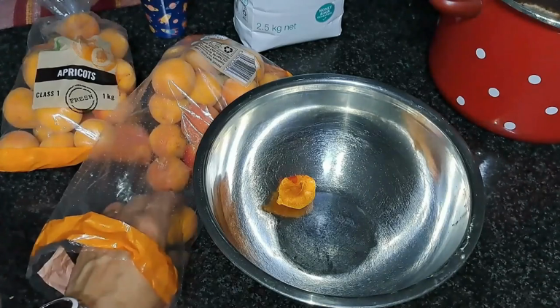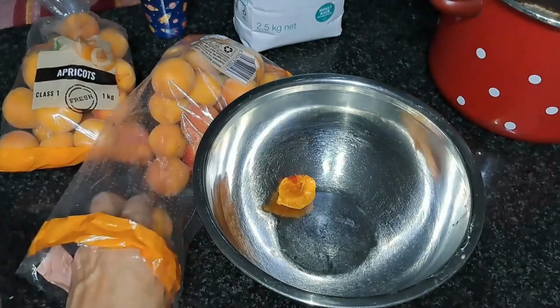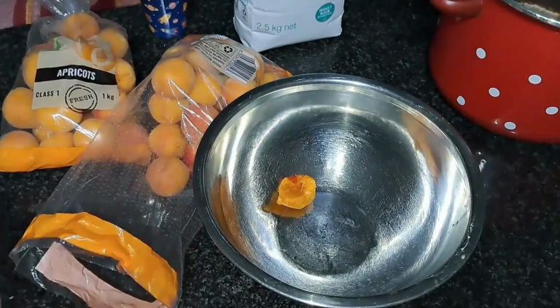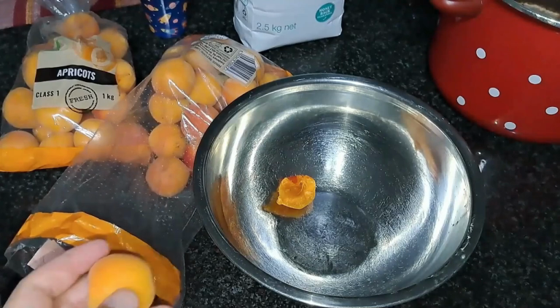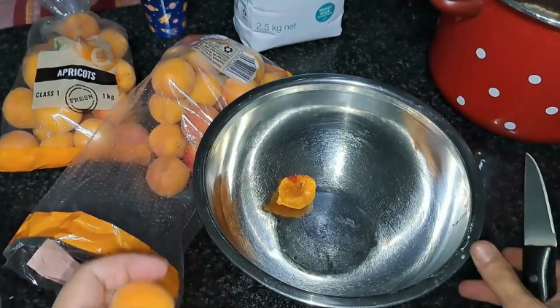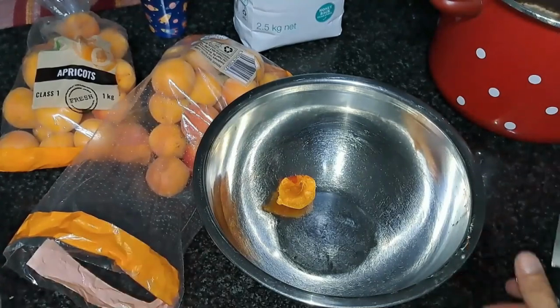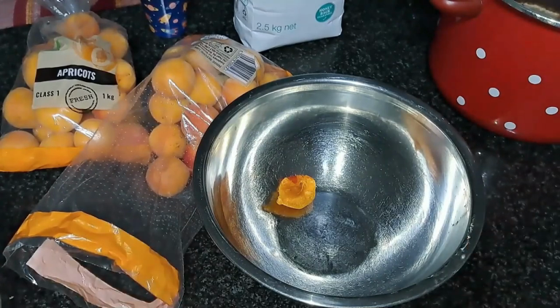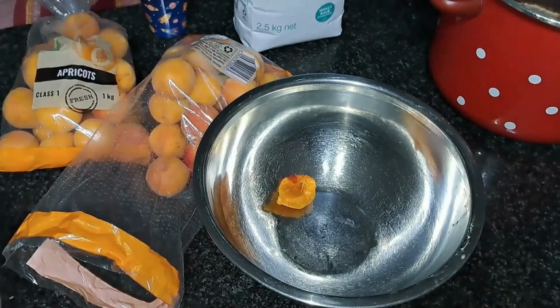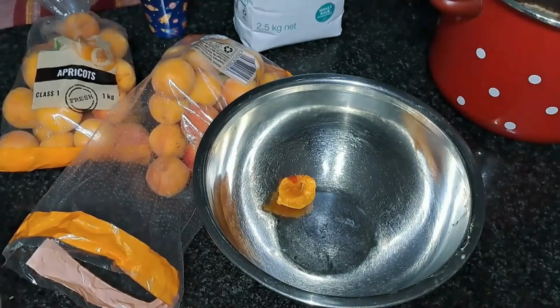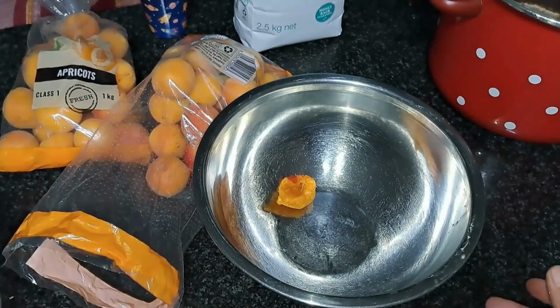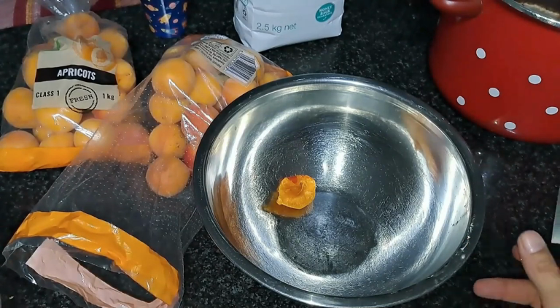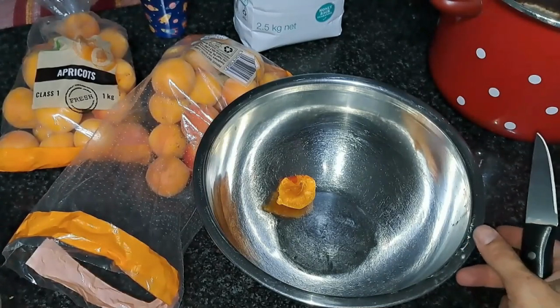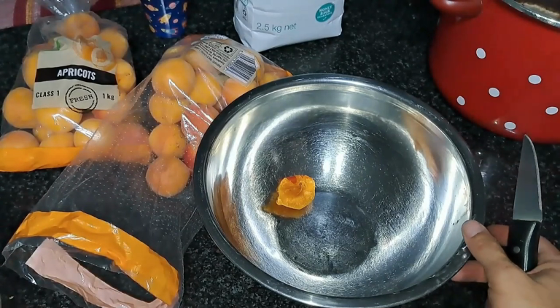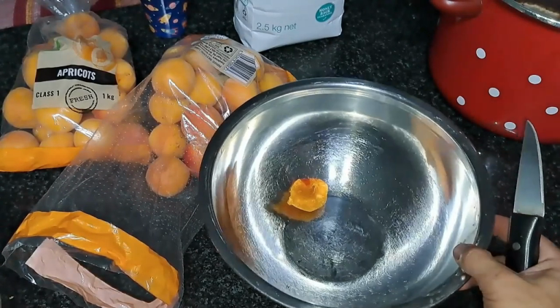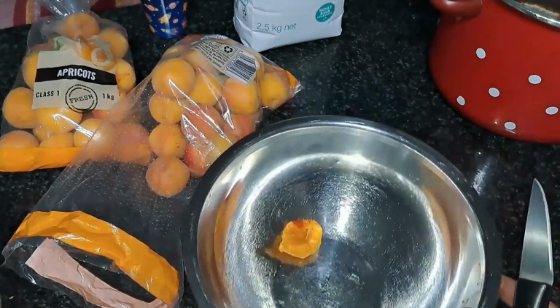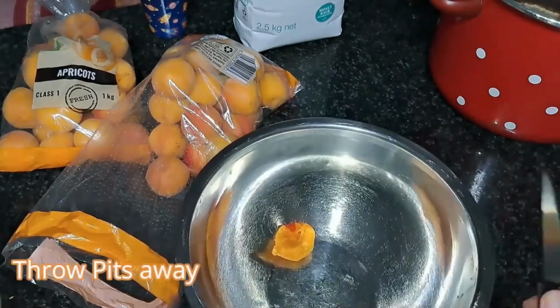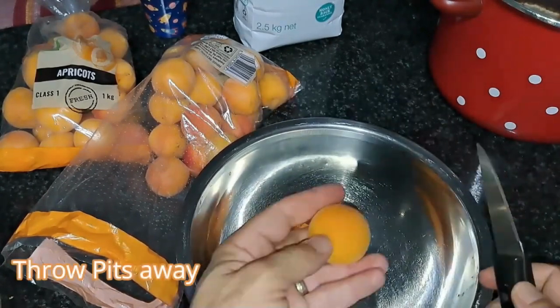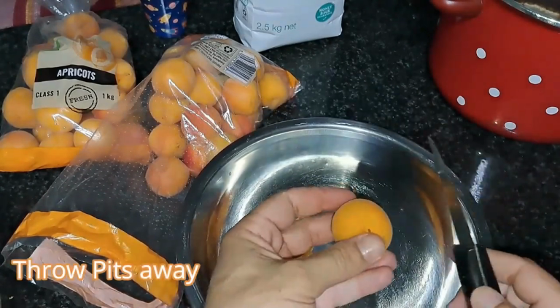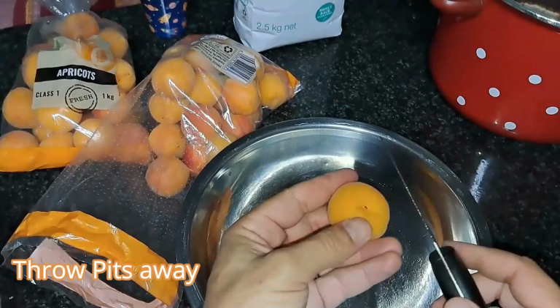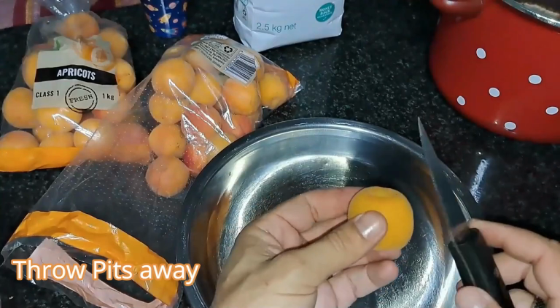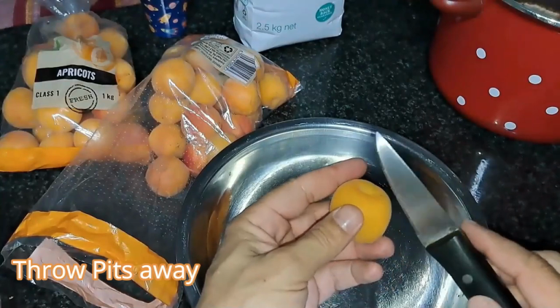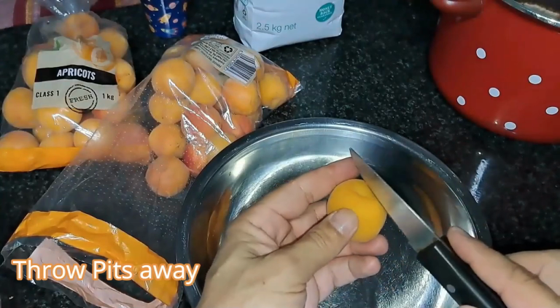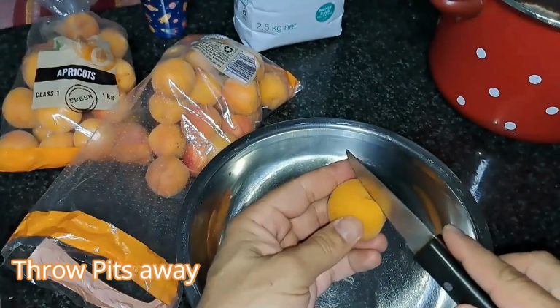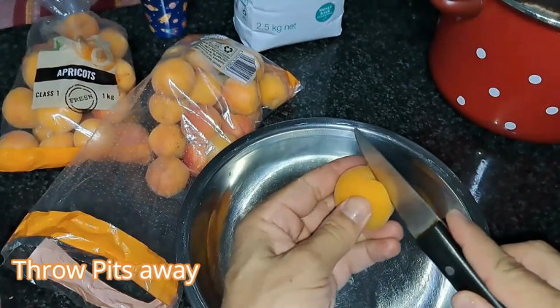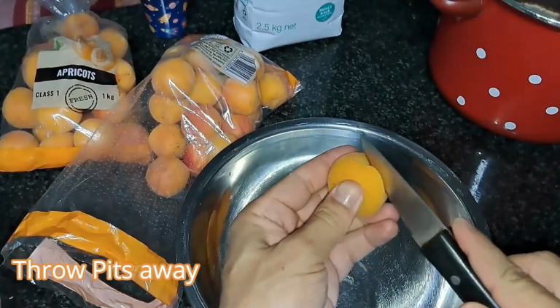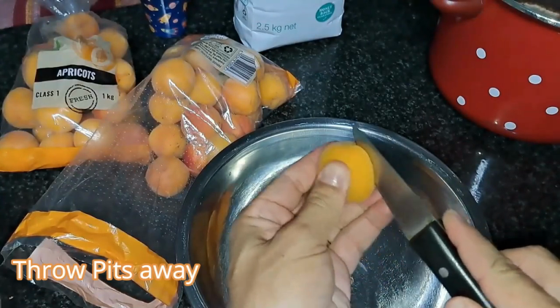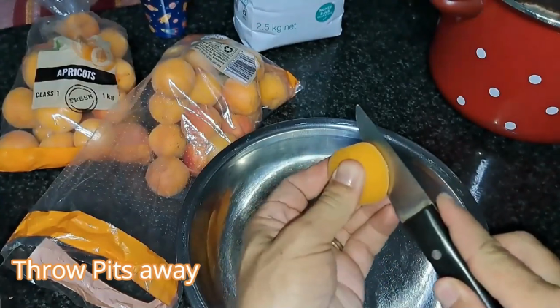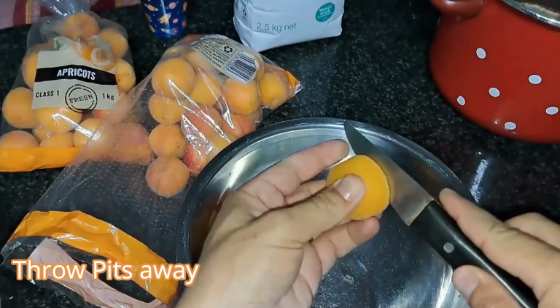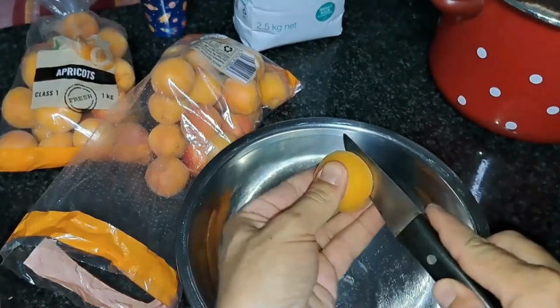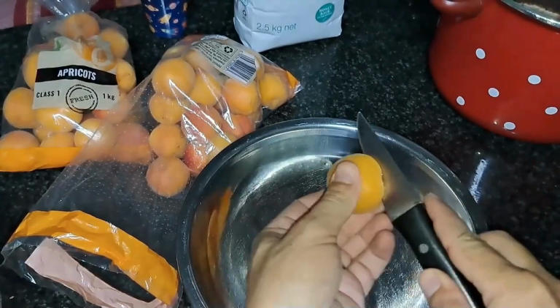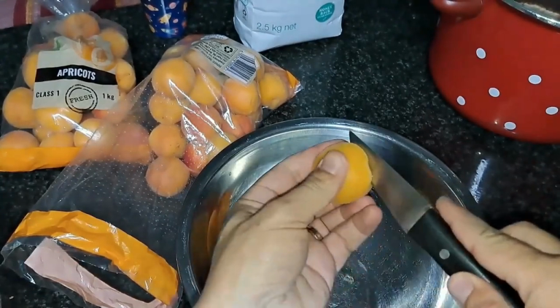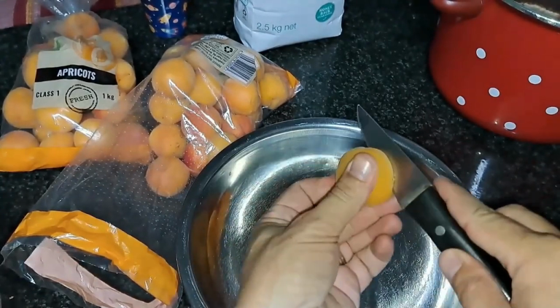We are going to start by cutting the apricots in half and removing the pits. Put the pits in one container and the apricots in the other.